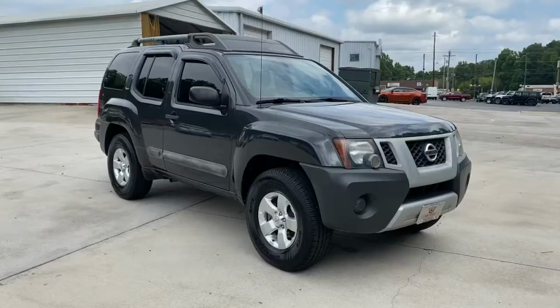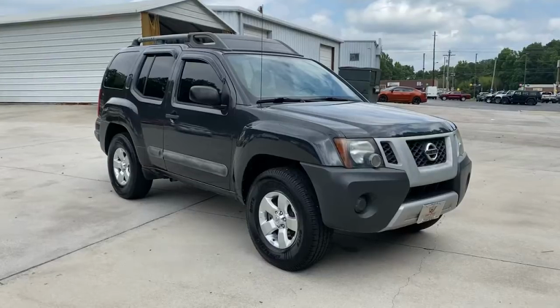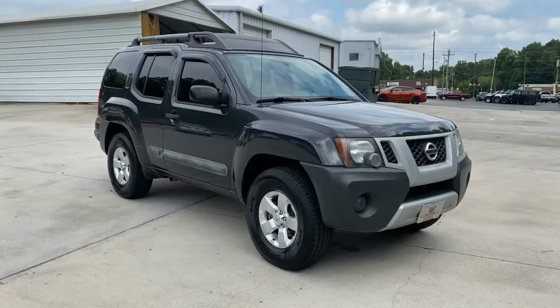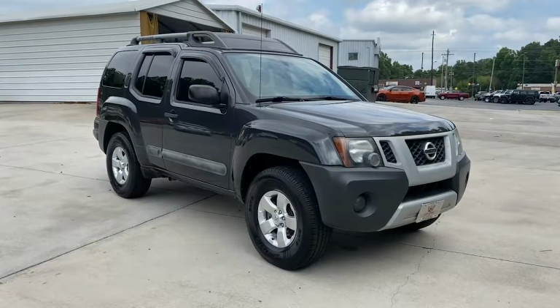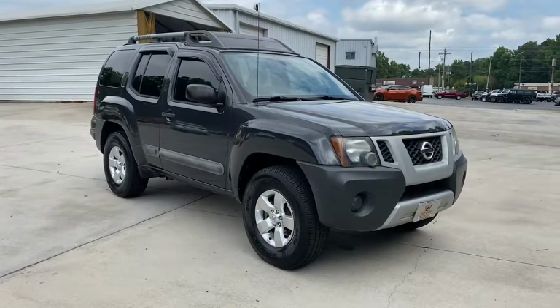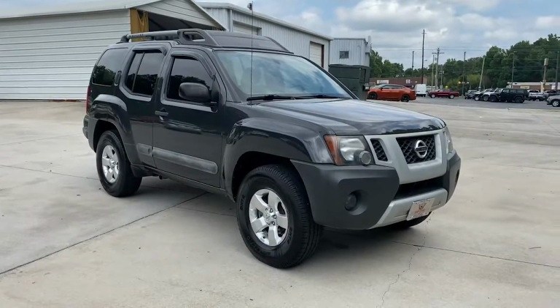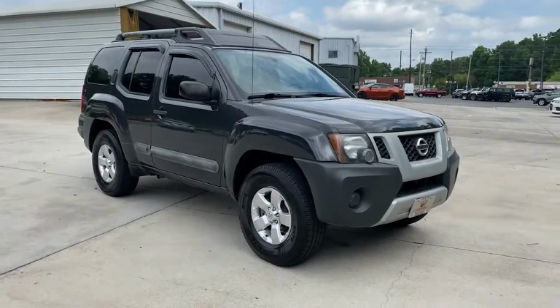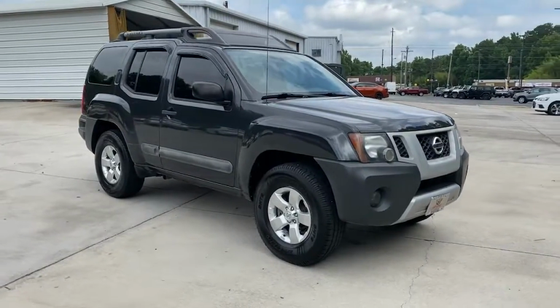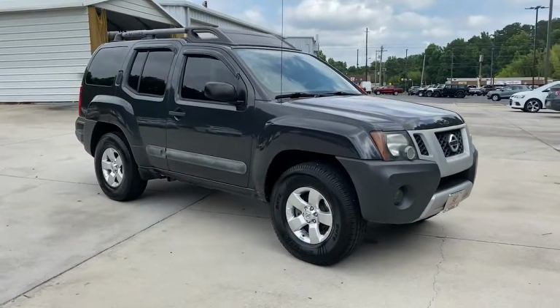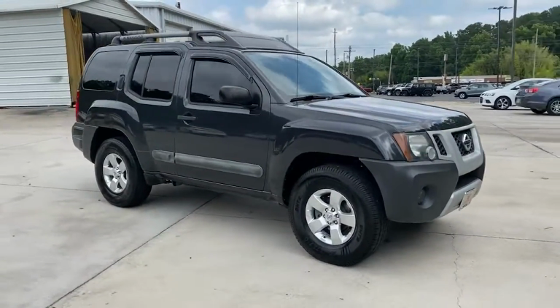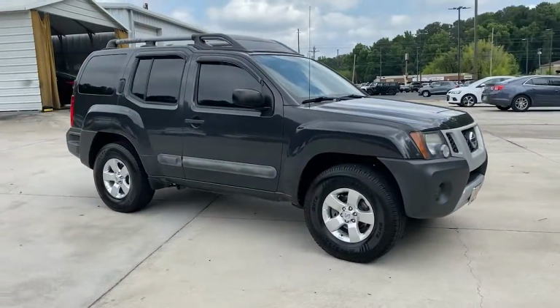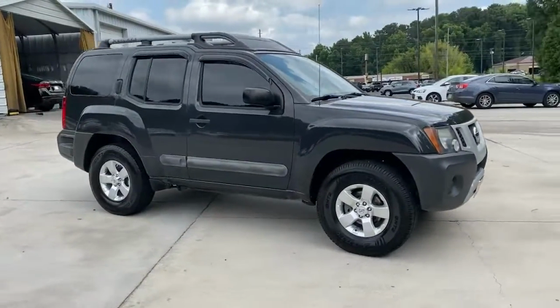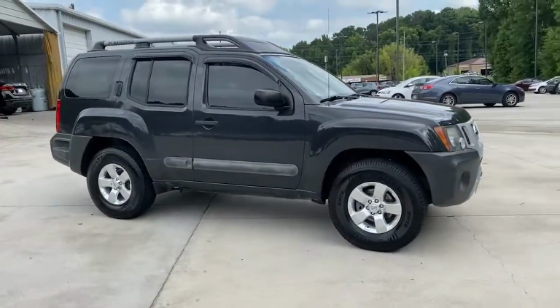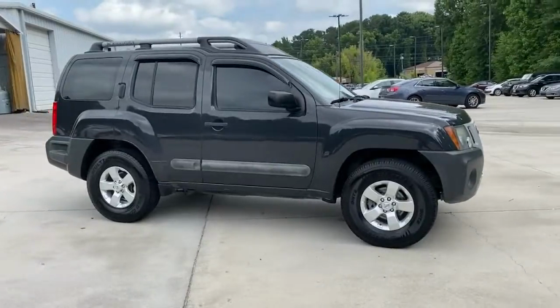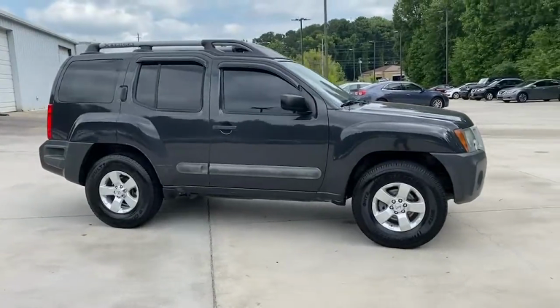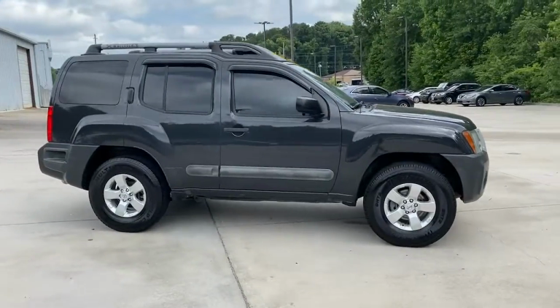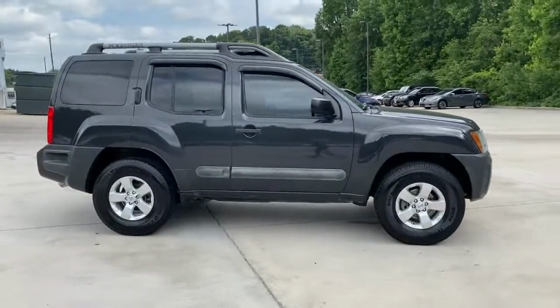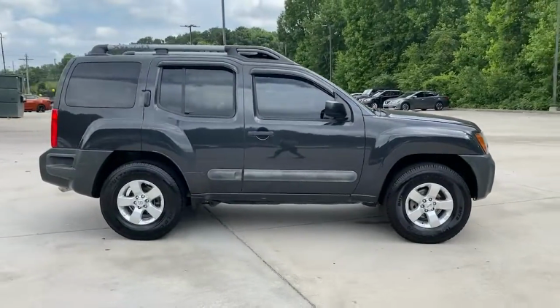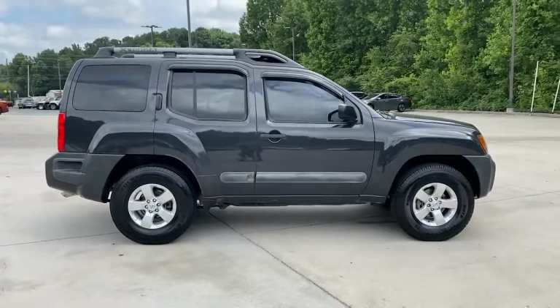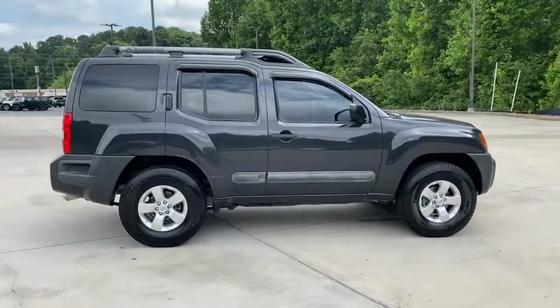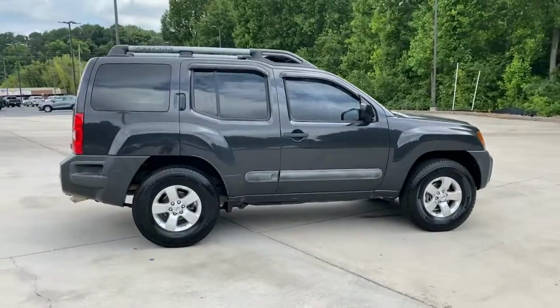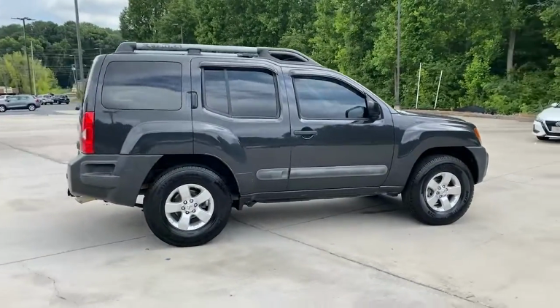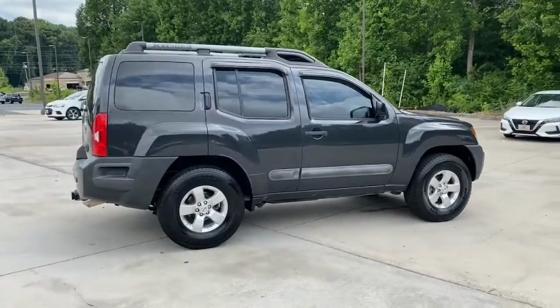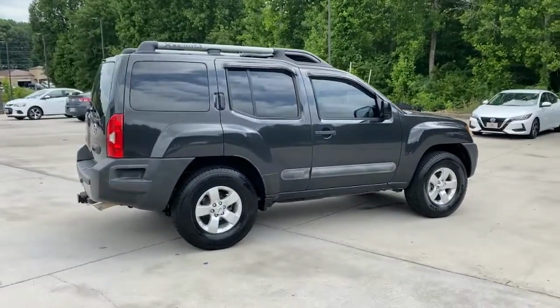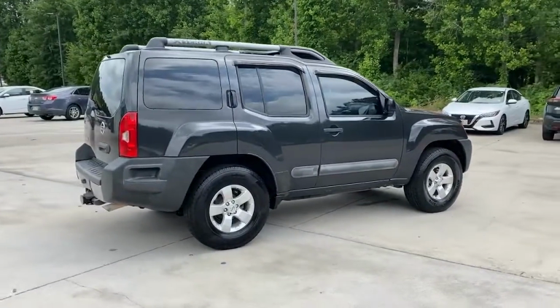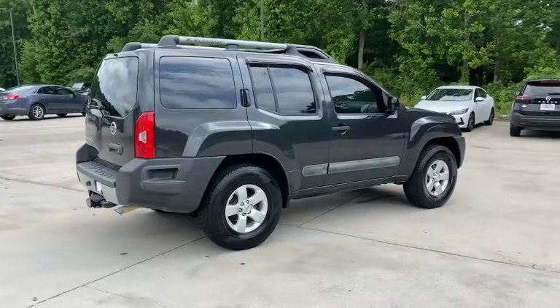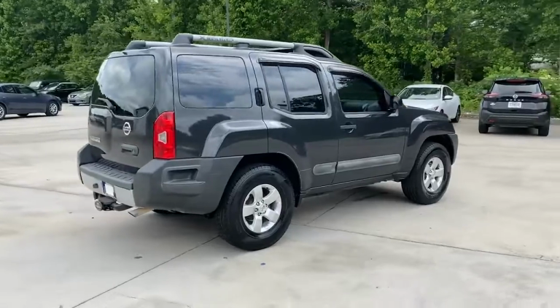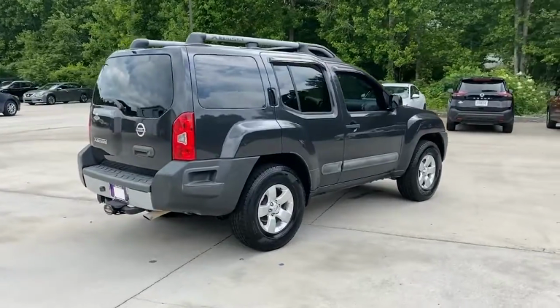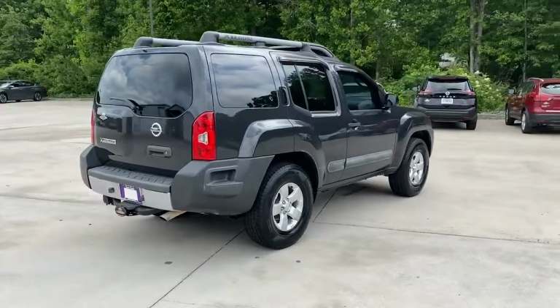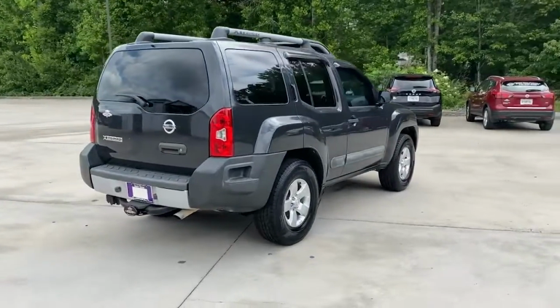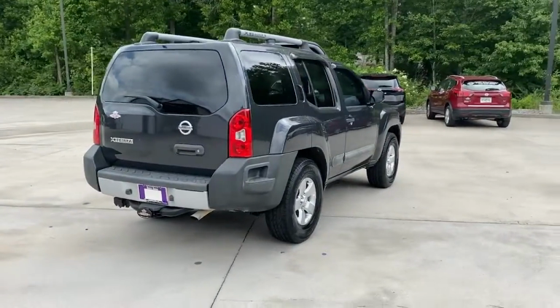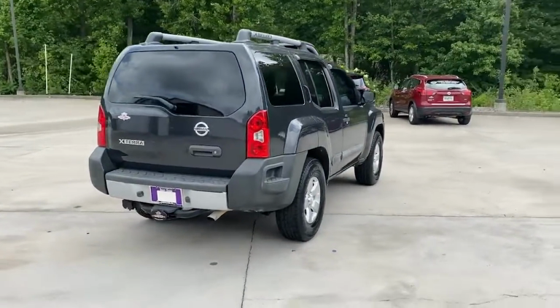Go home happy with the 2012 Nissan XTERRA. This vehicle is an outstanding buy with fewer than 60,000 miles on the odometer. You deserve a ride that was designed with your needs in mind.